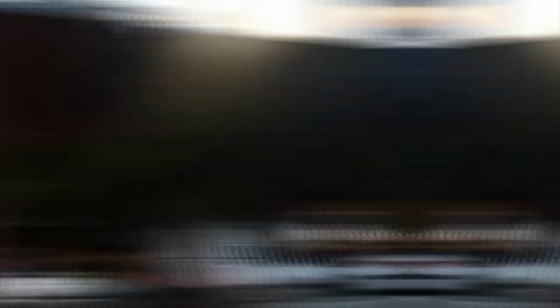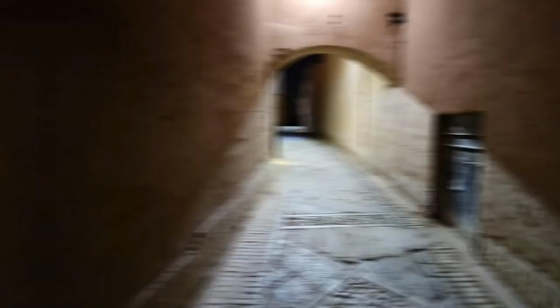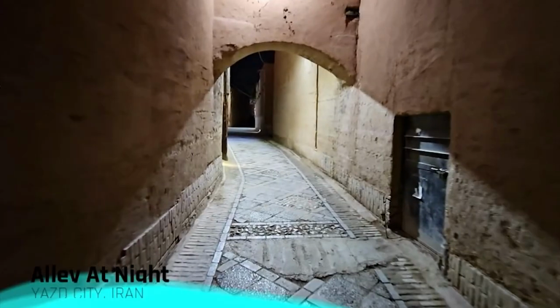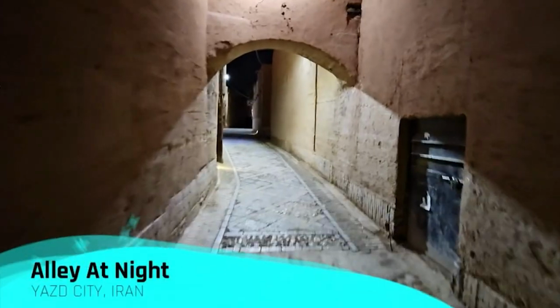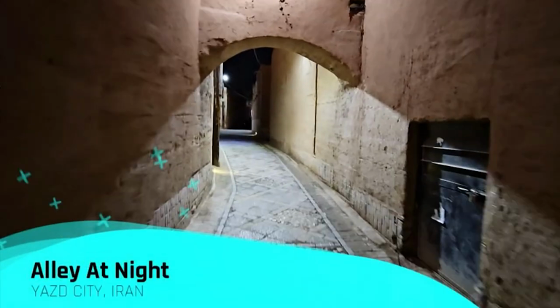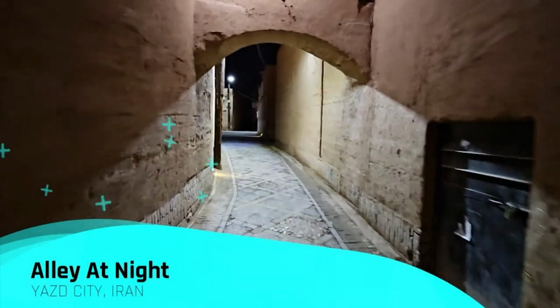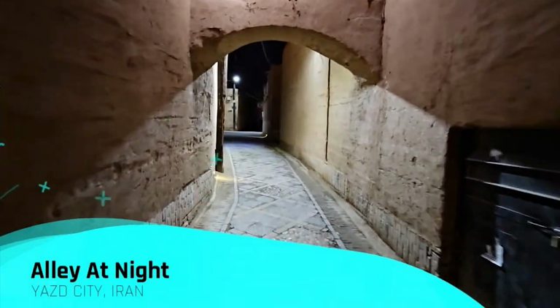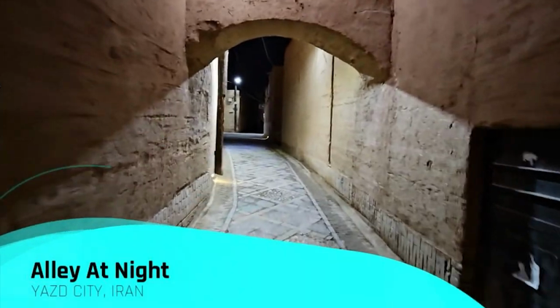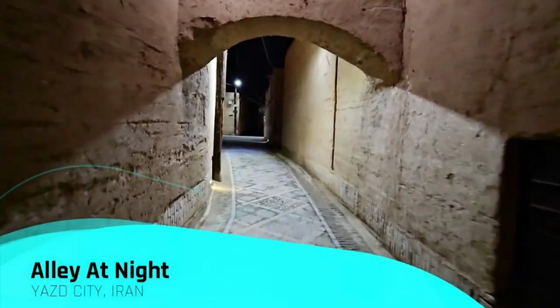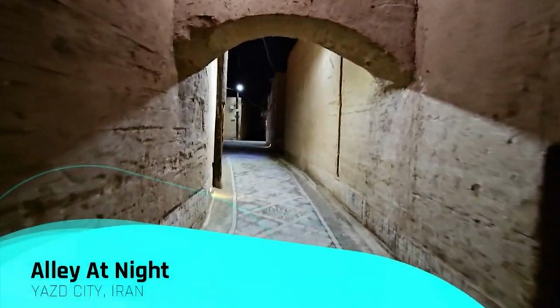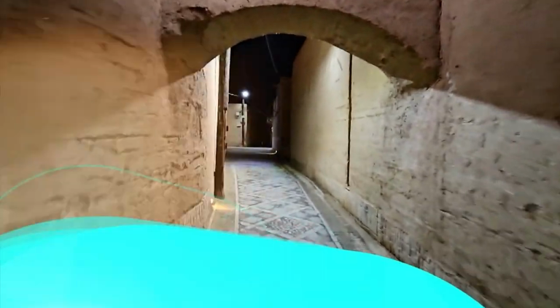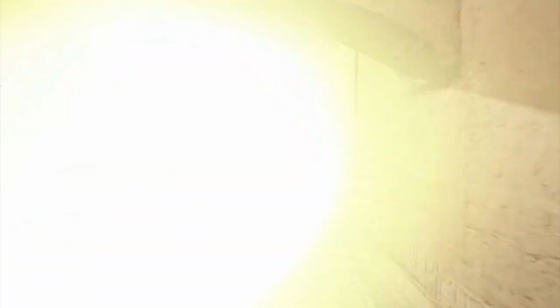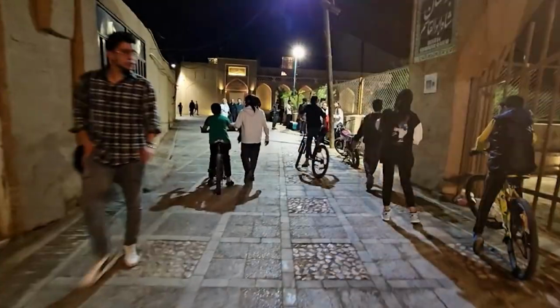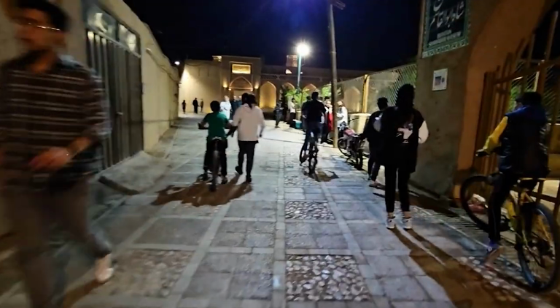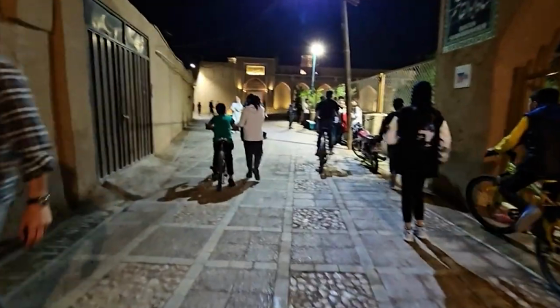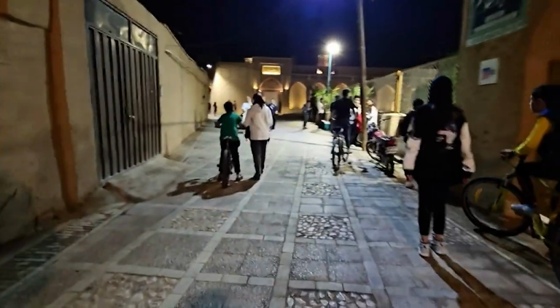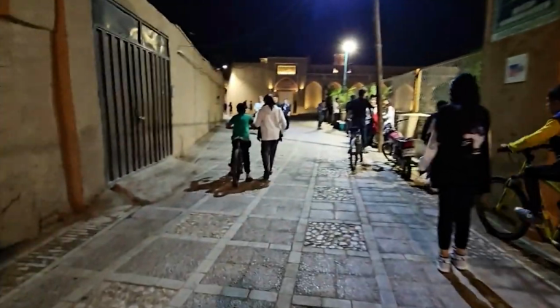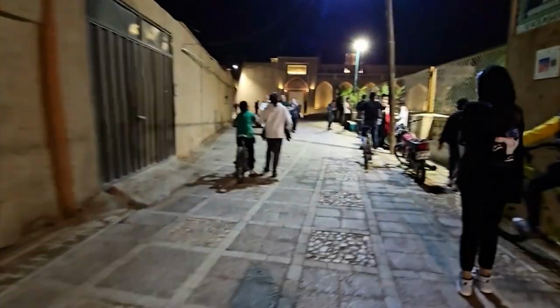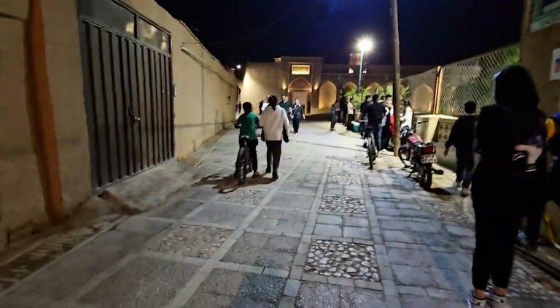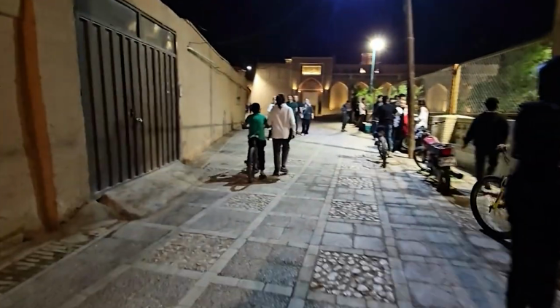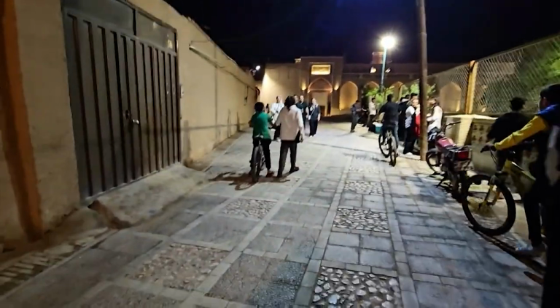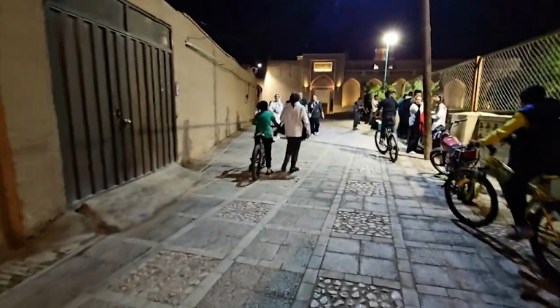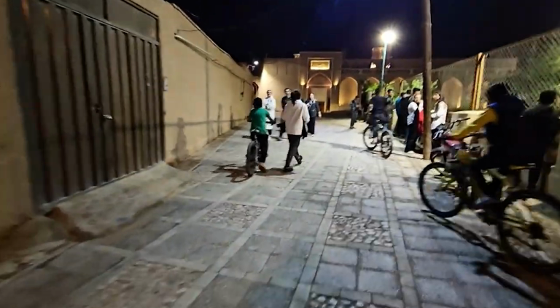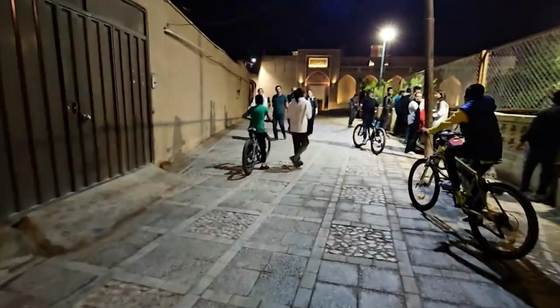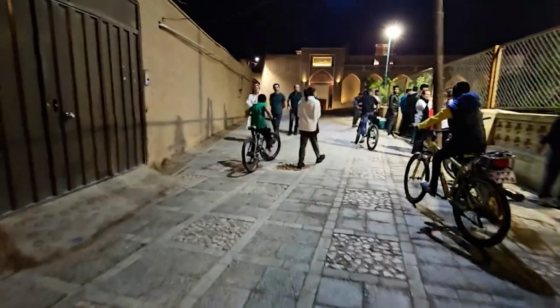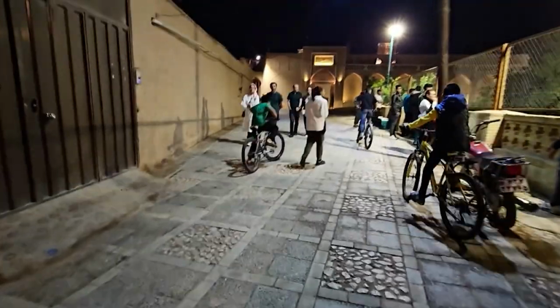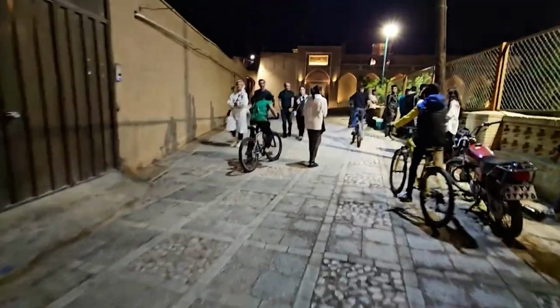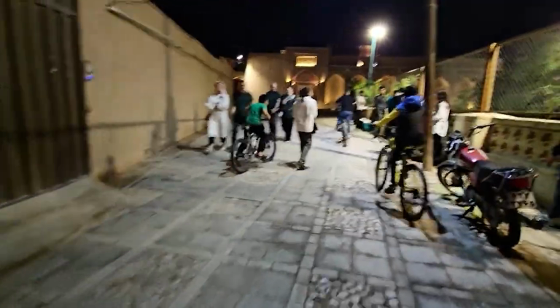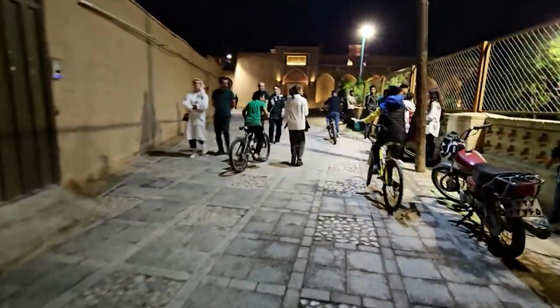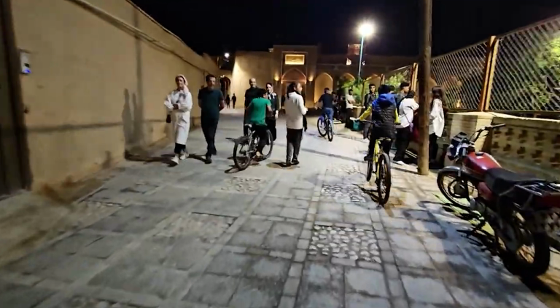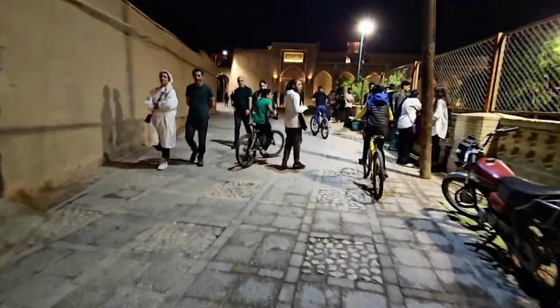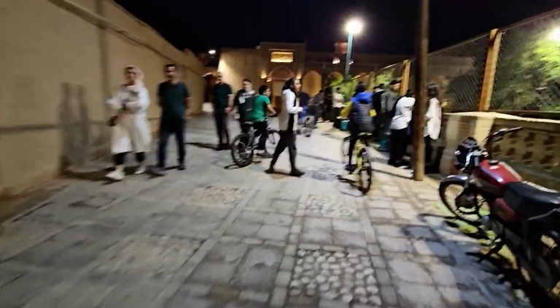And finally, we are back into the alleys of Yazd. The sun has set, but the vibe of the place is at its peak. Soak into some live music by the locals.